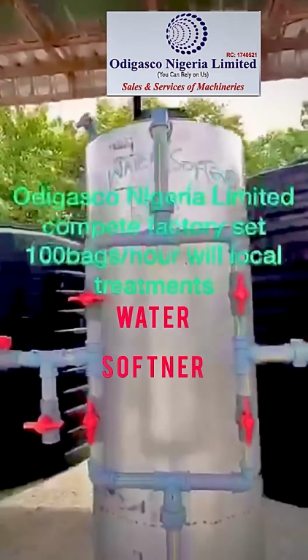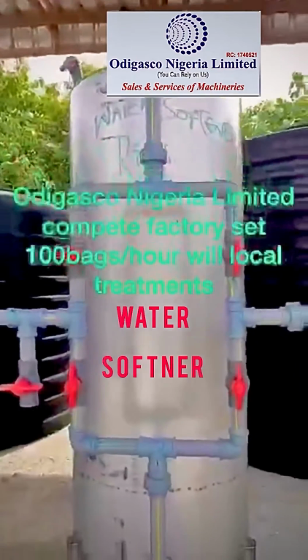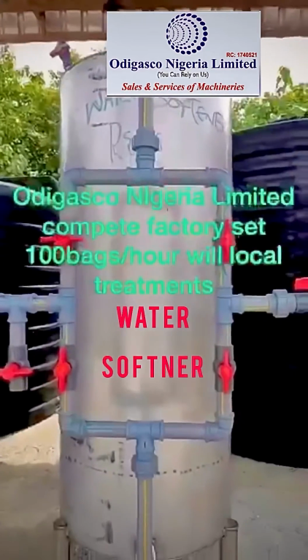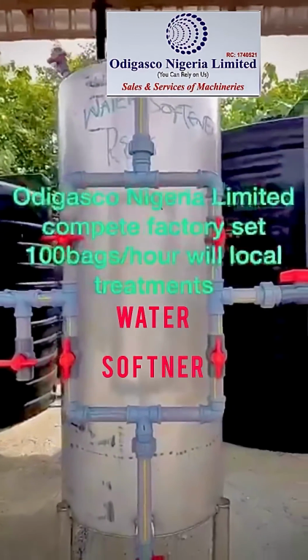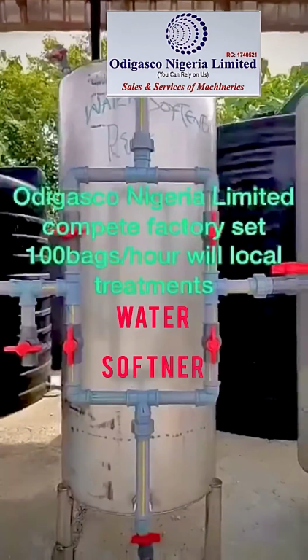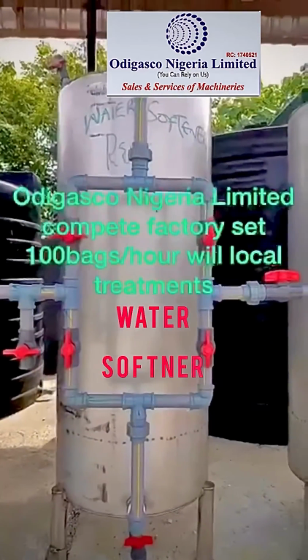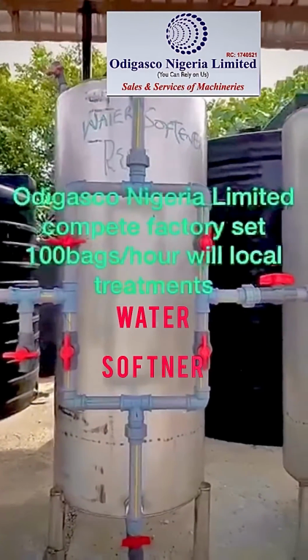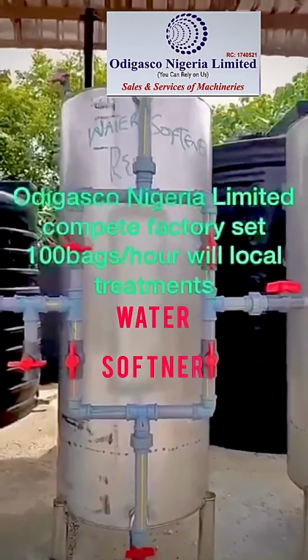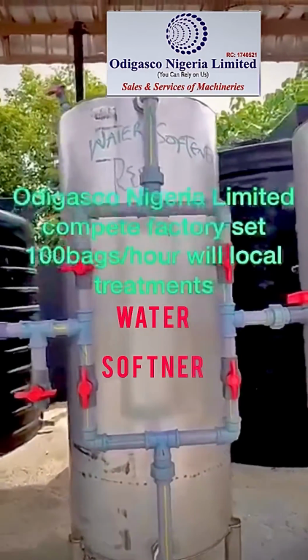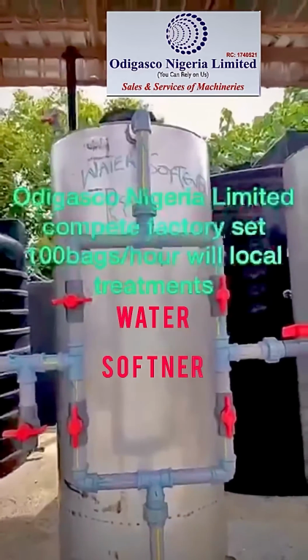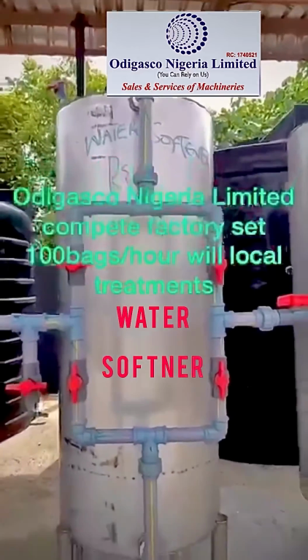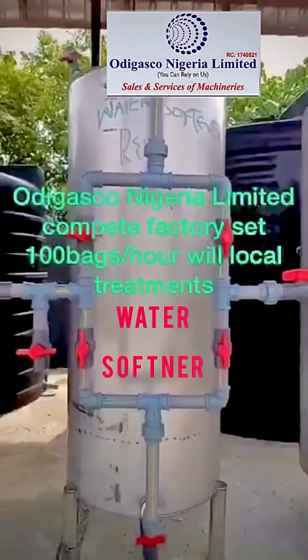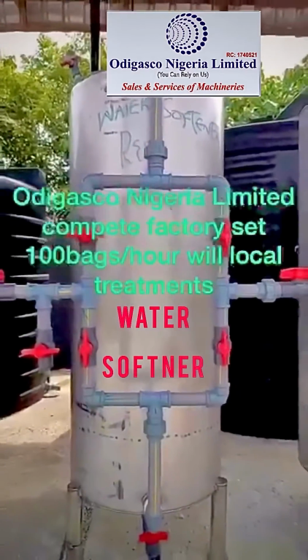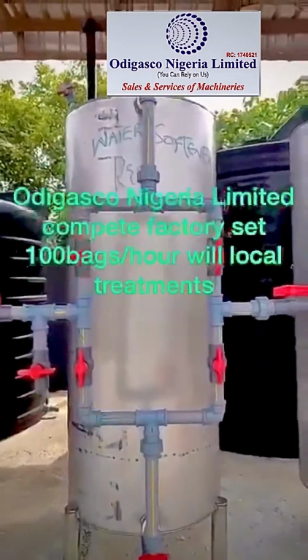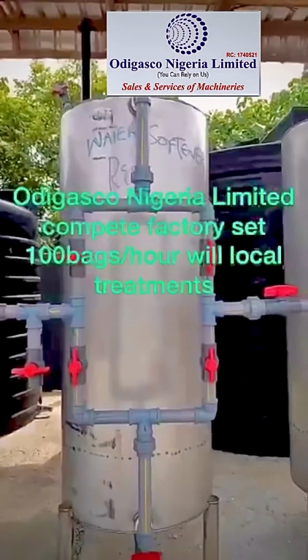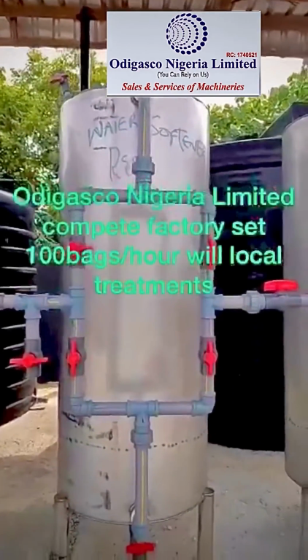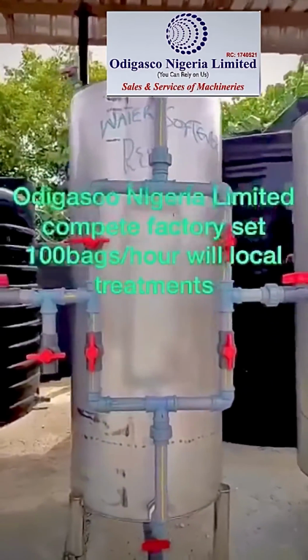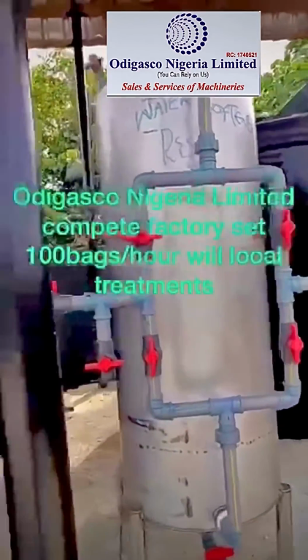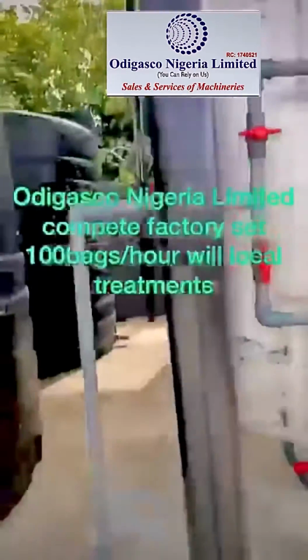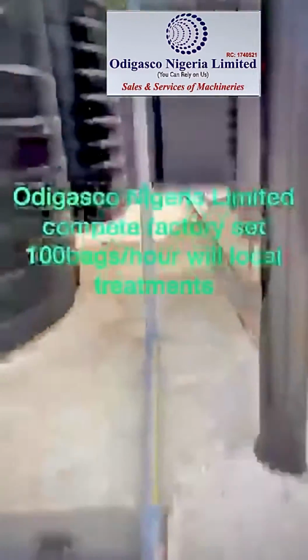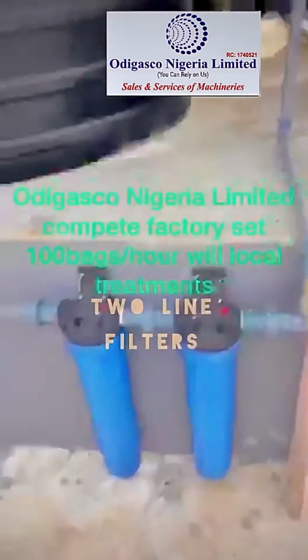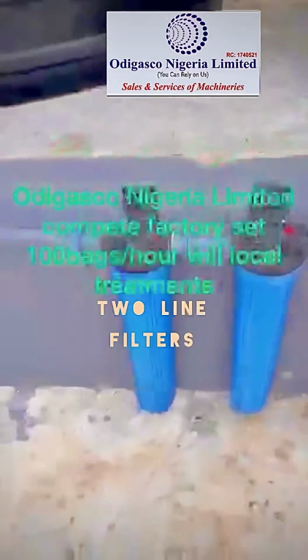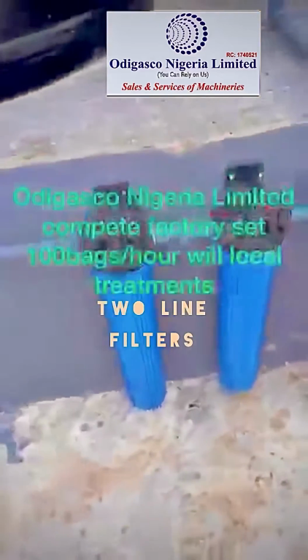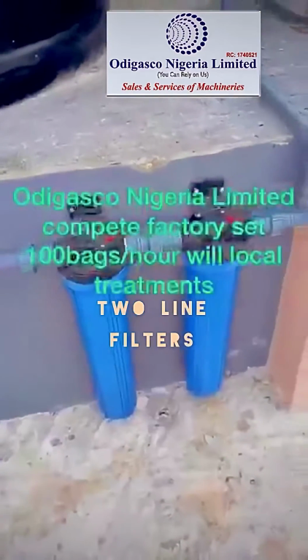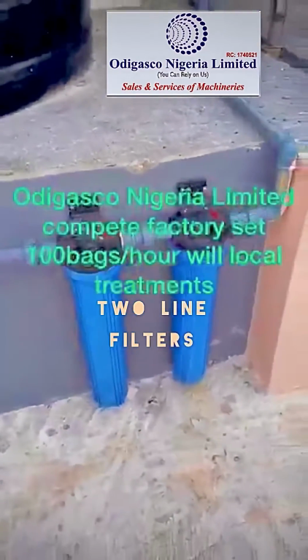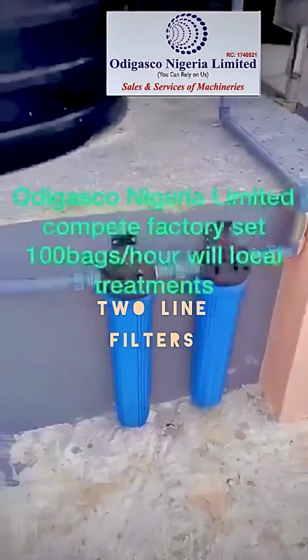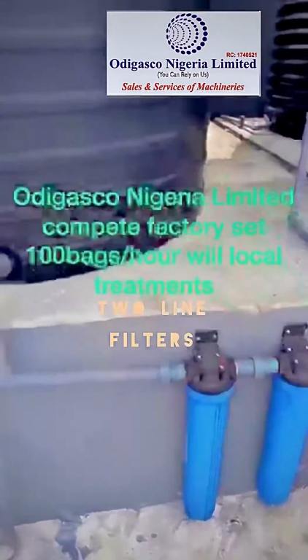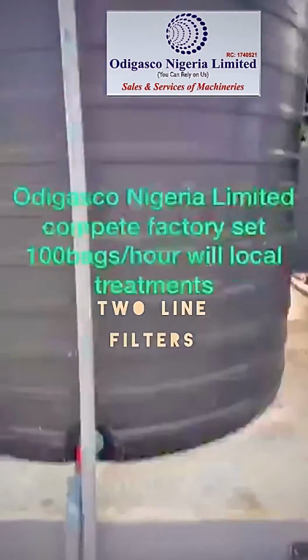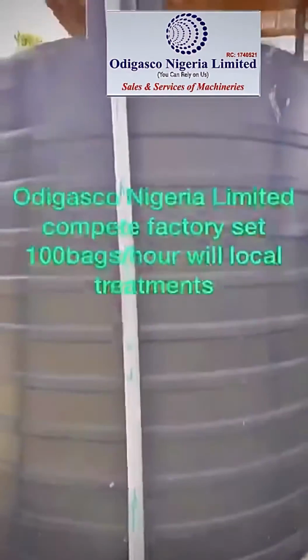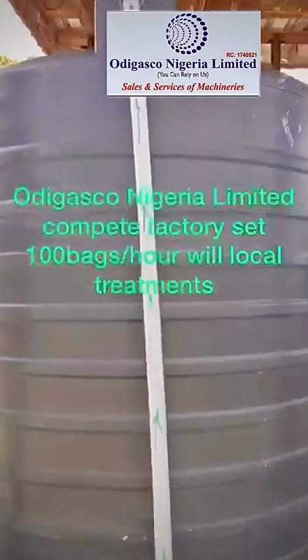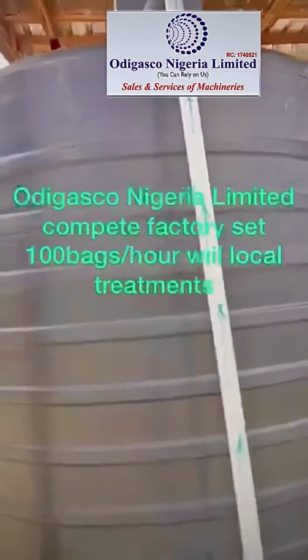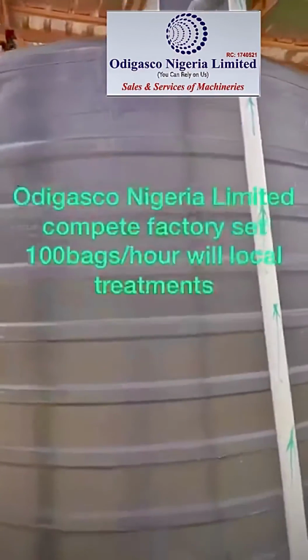Why do we put a water softener here? It's because the water is hard. So this water softener softens the water, and it passes through to these two lime filters. From these two lime filters, it enters into this tank, which is called a cement treated tank.